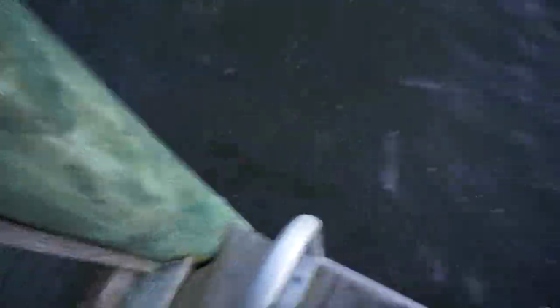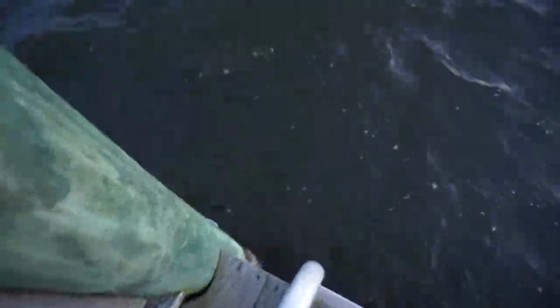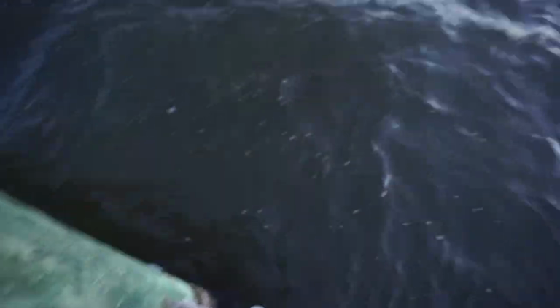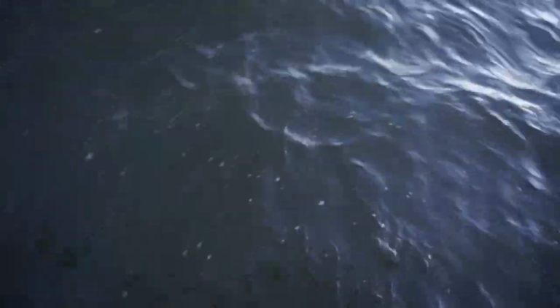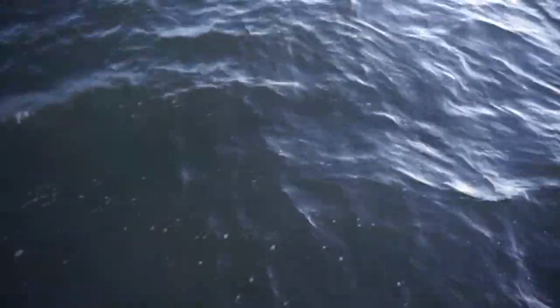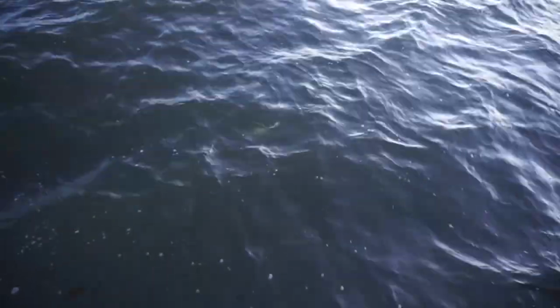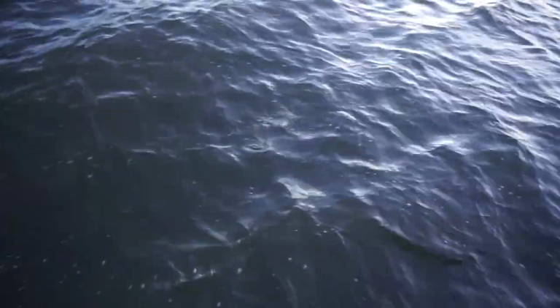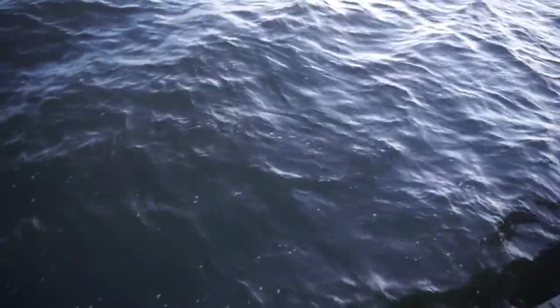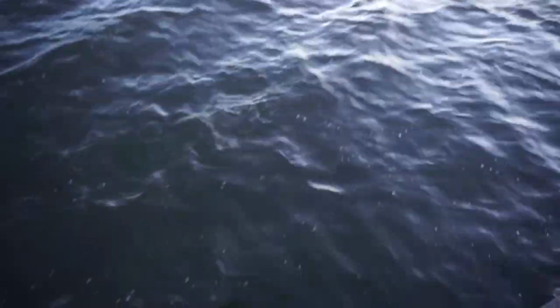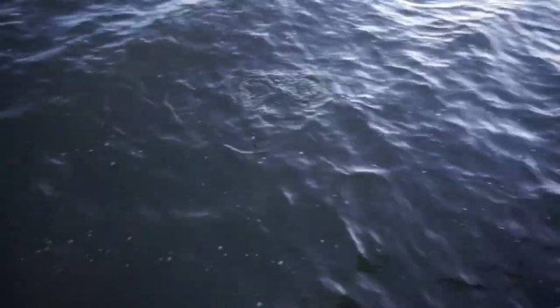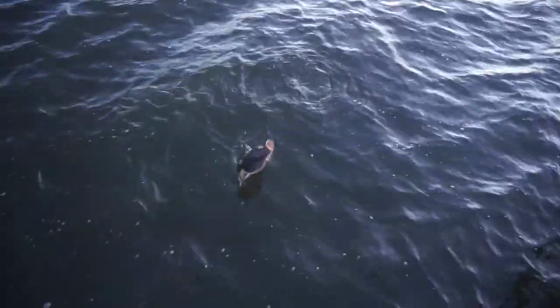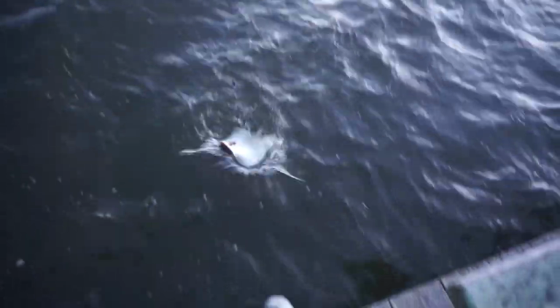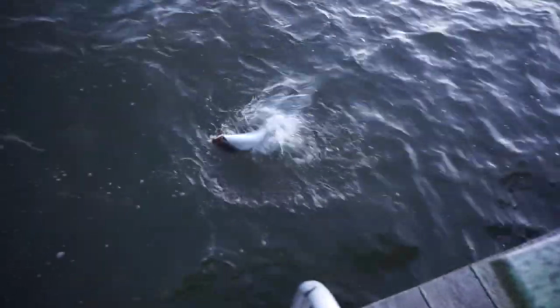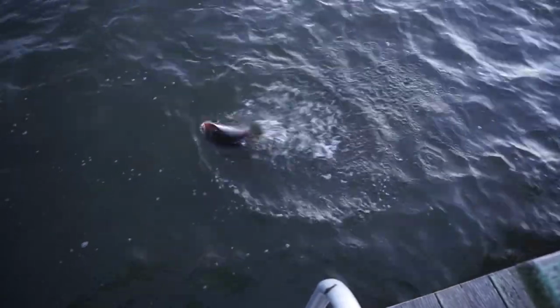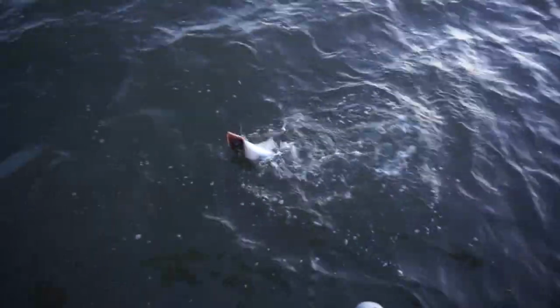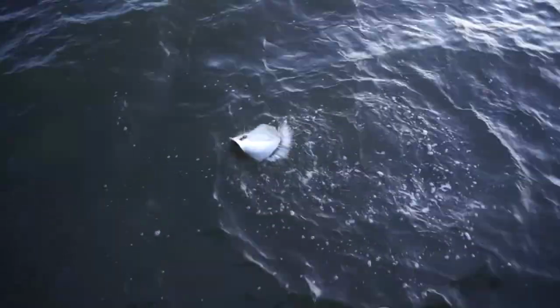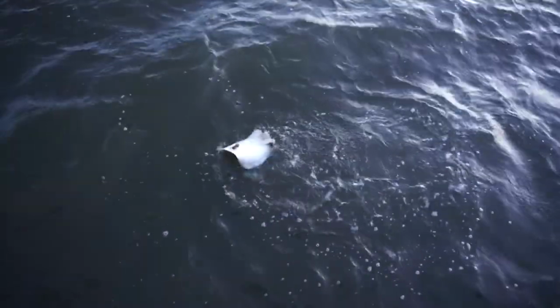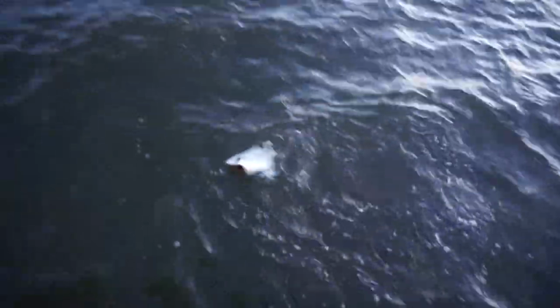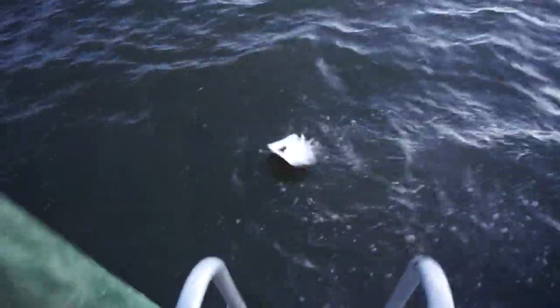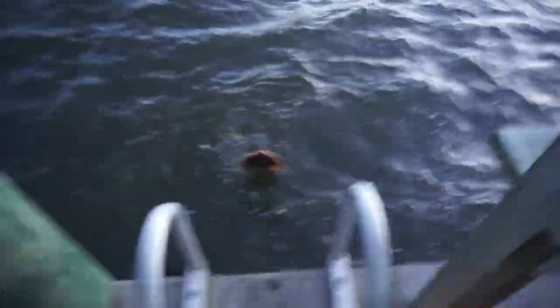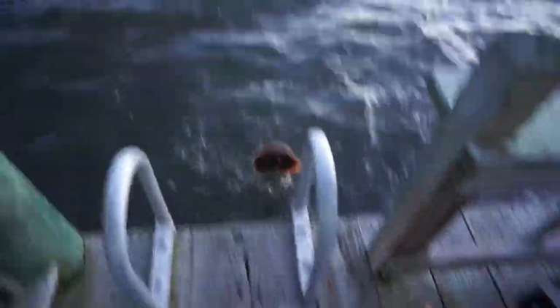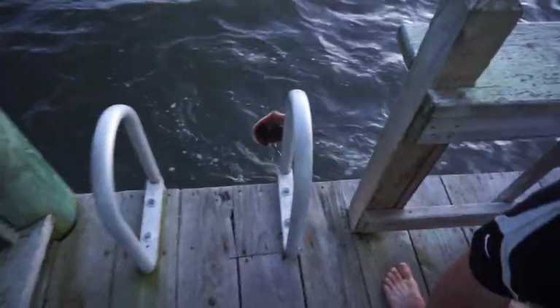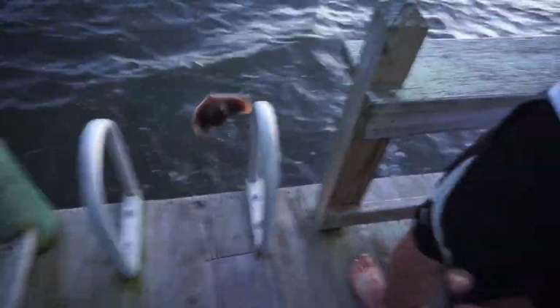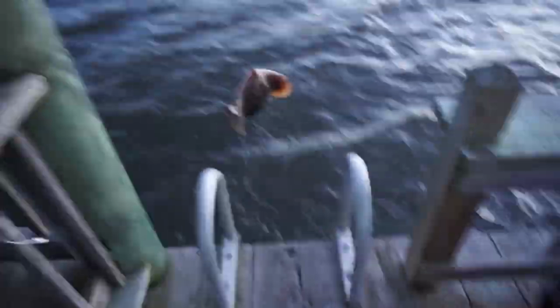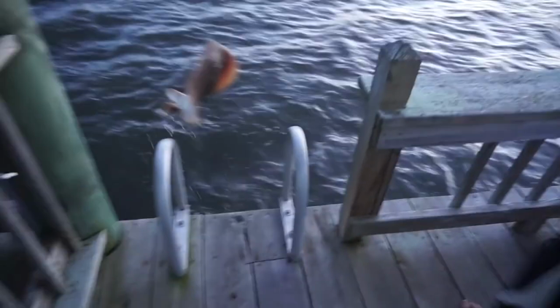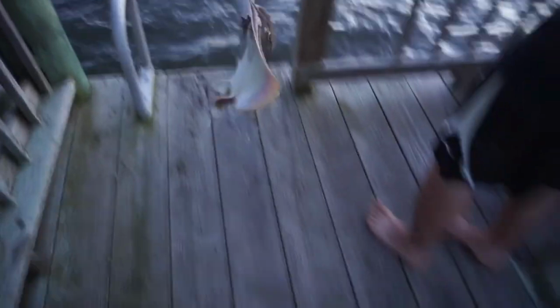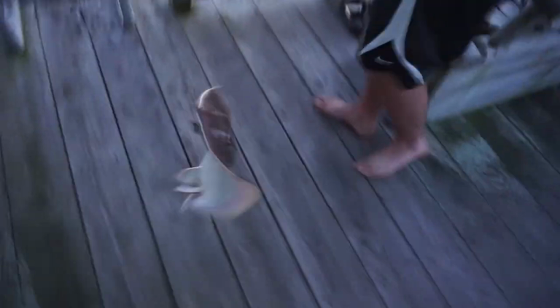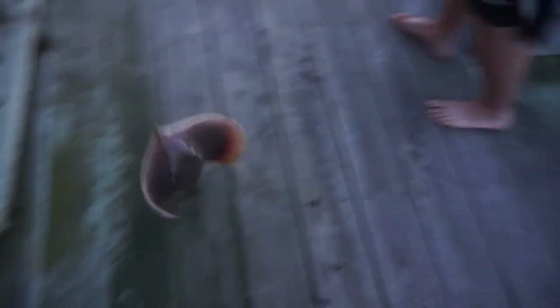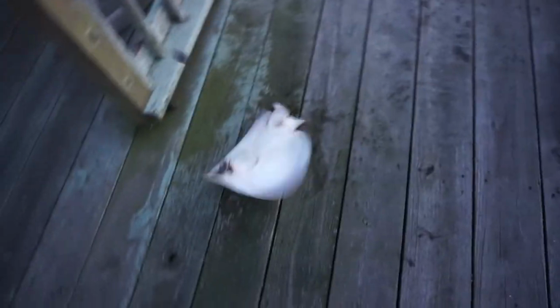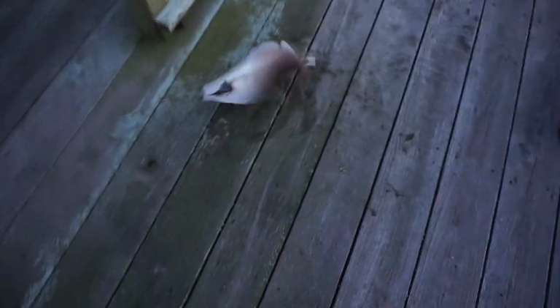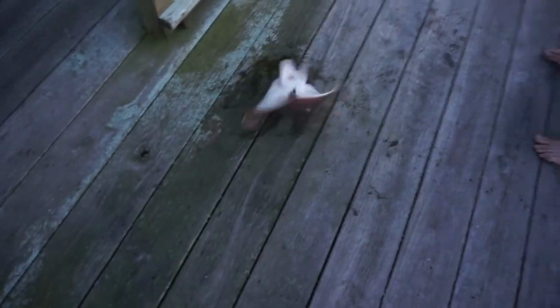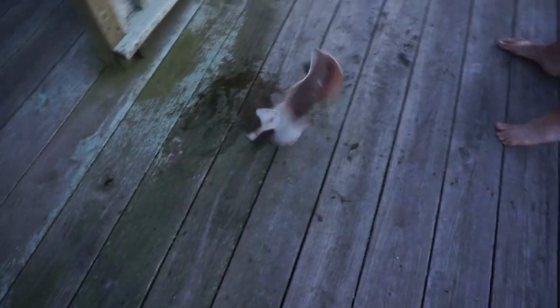Oh, it's a stingray! It is? Yeah. Oh yes, yes, yes! Pull him up? Yeah, pull him up — you got a 50-pound line. Oh, someone, some jerk chopped his tail off. Excellent. First stingray.